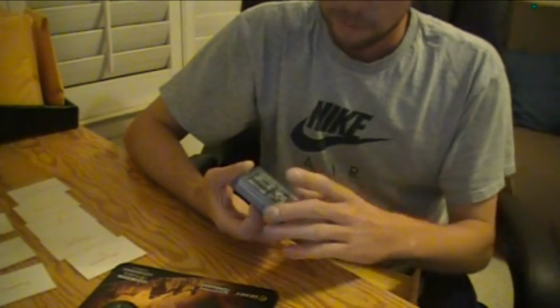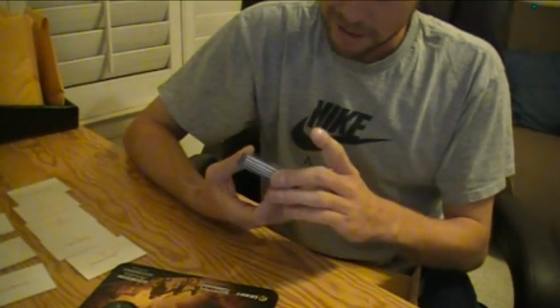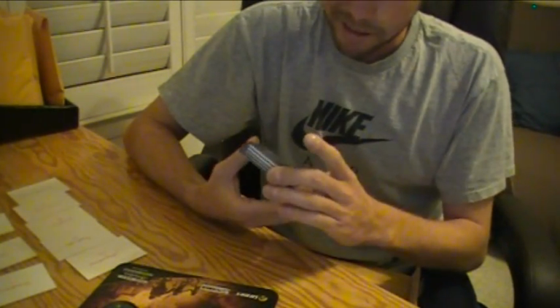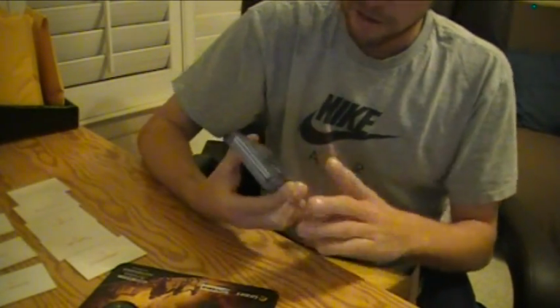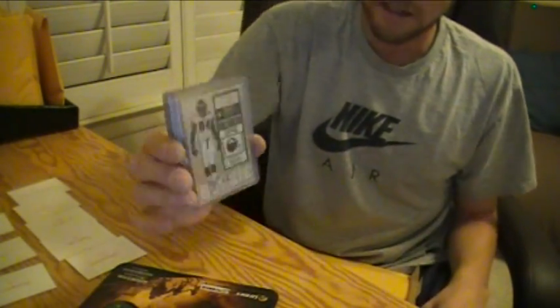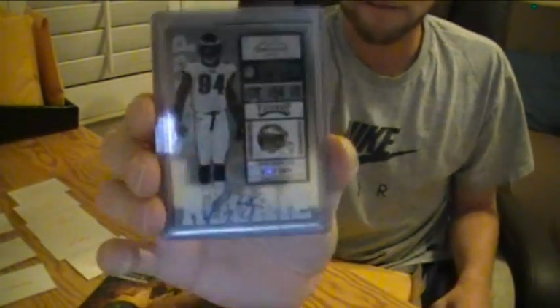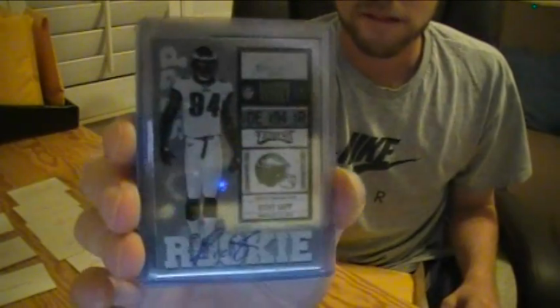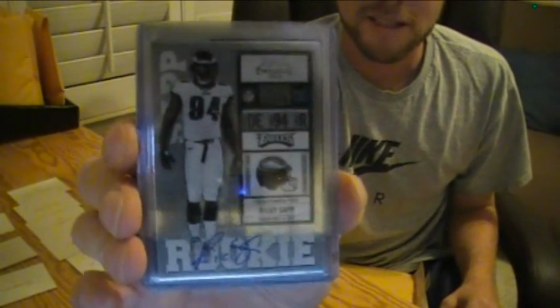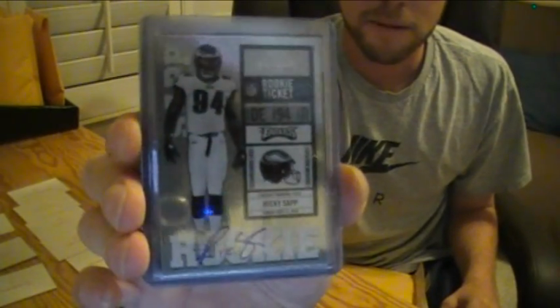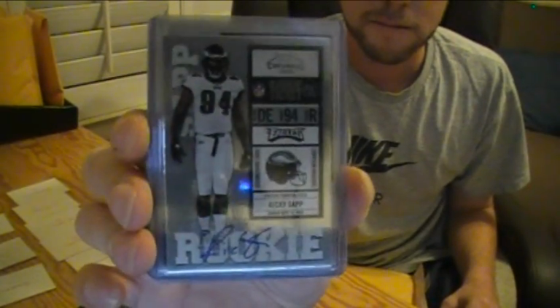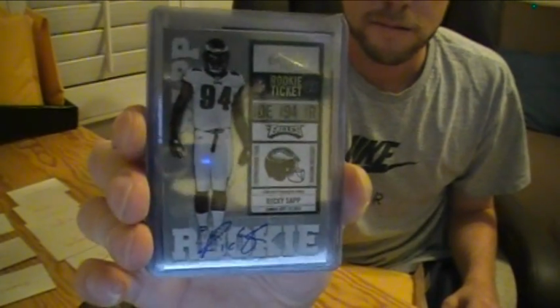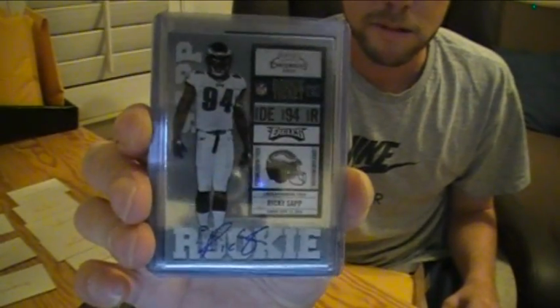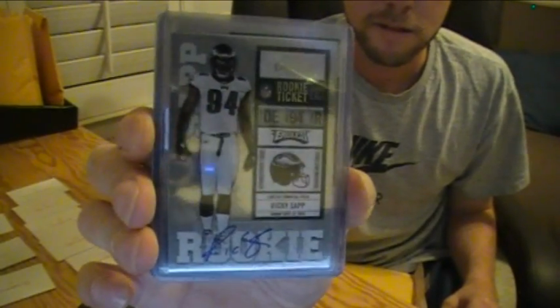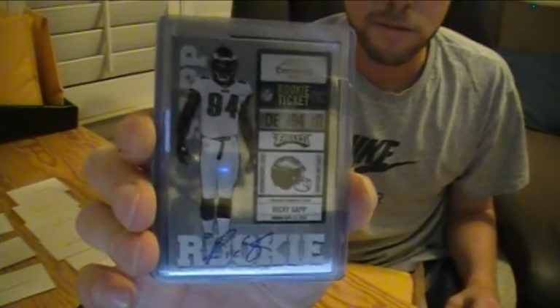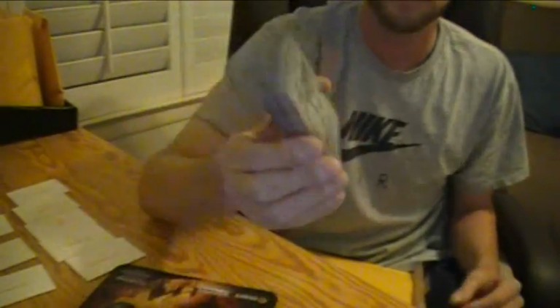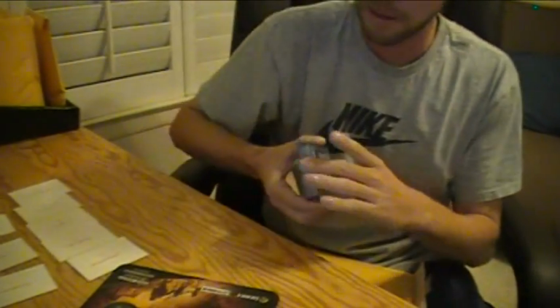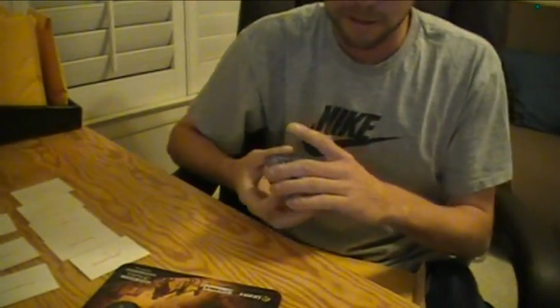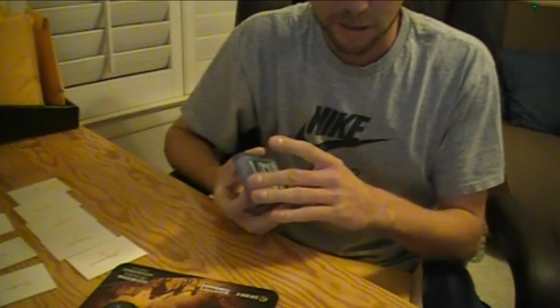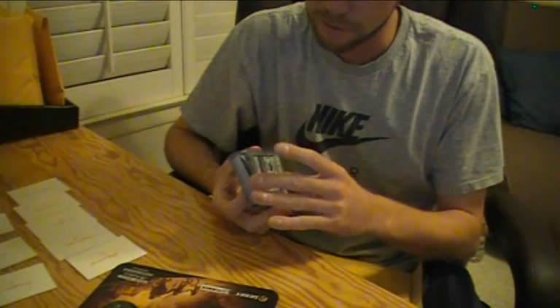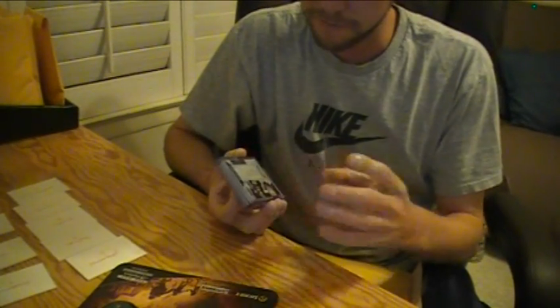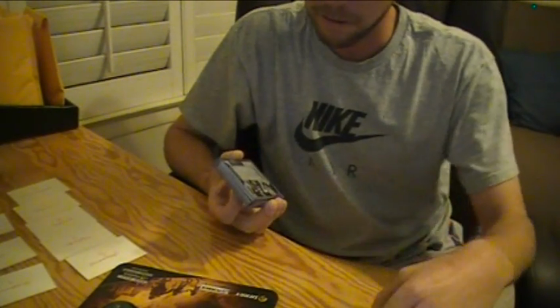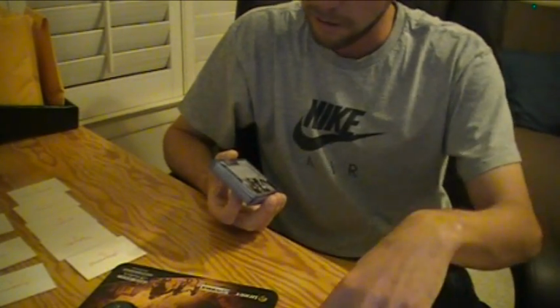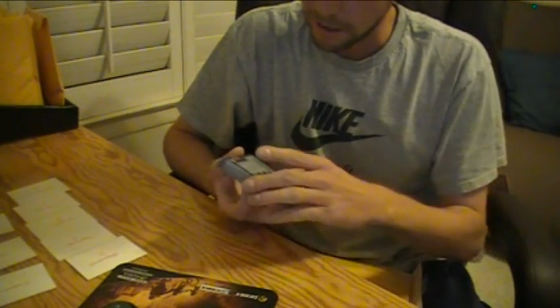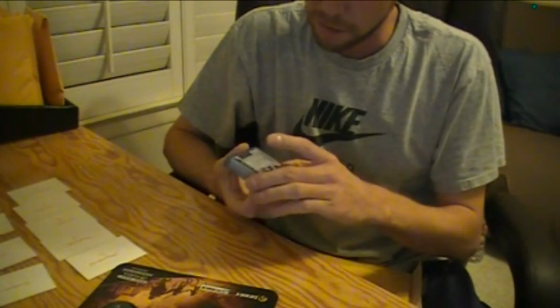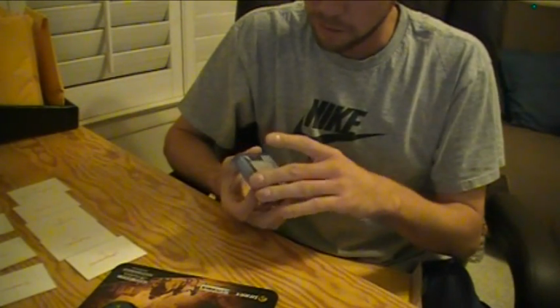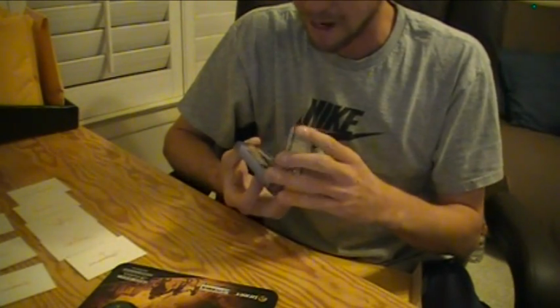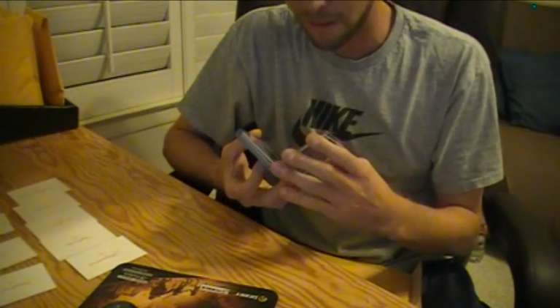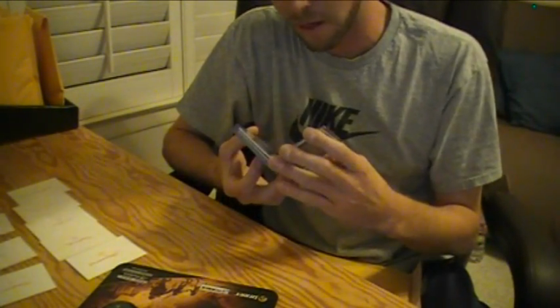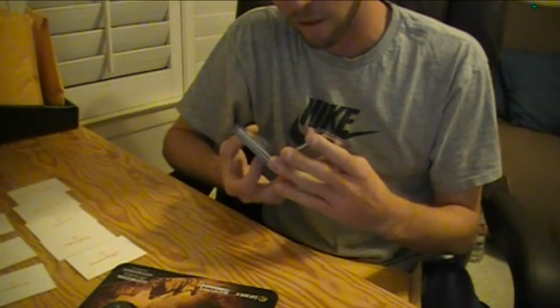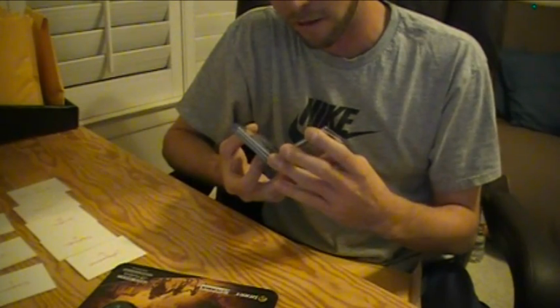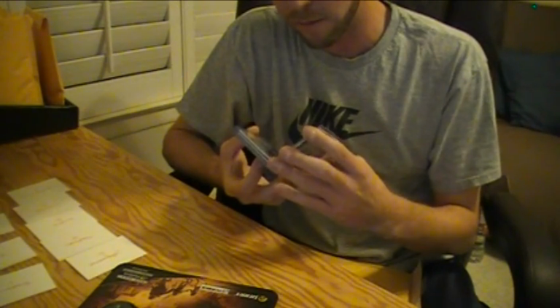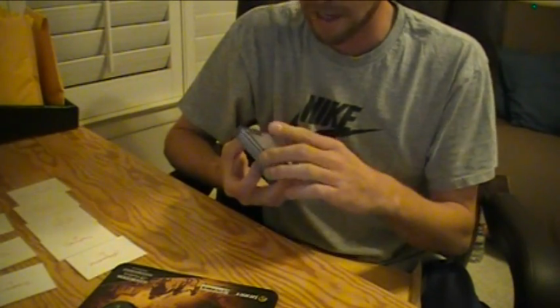First hit is a Contenders rookie autograph — Ricky Sapp. That's pretty much your weakest card in the pack, guaranteed the first one. I've got a Jumbo Prime. It is Prime, one-colored, numbered to 10.